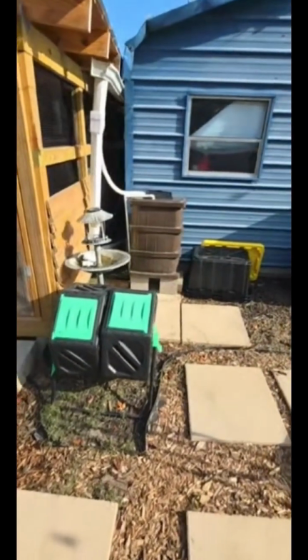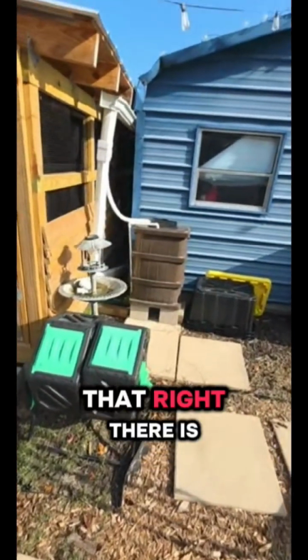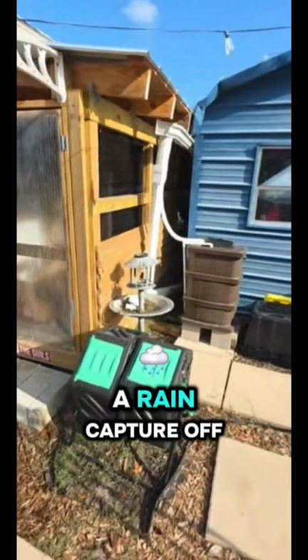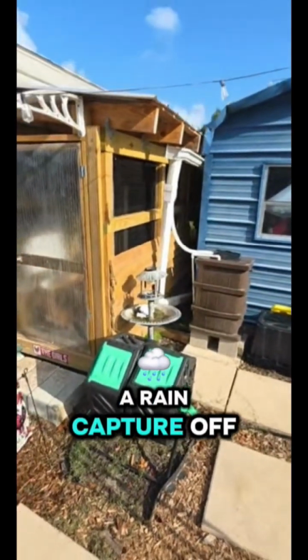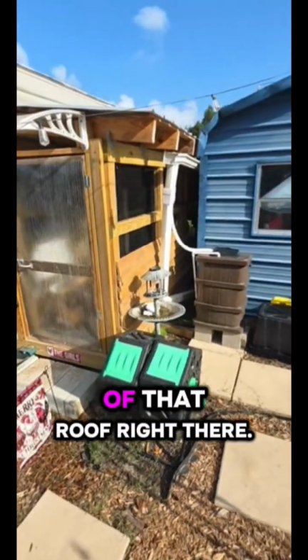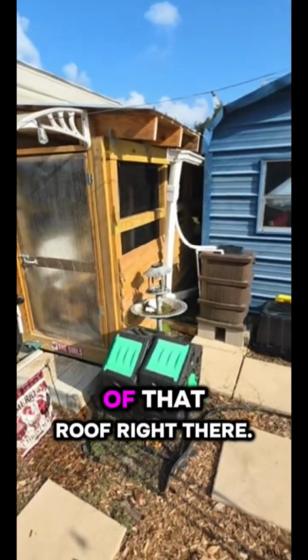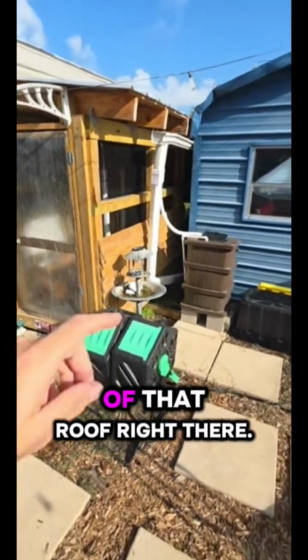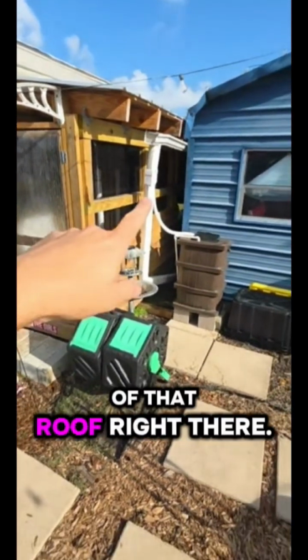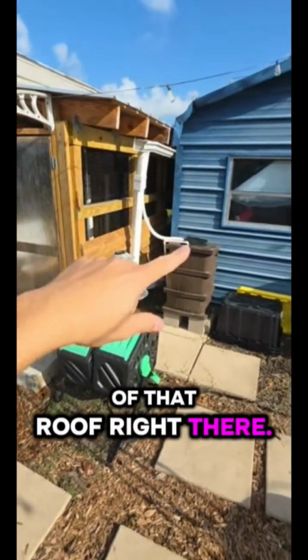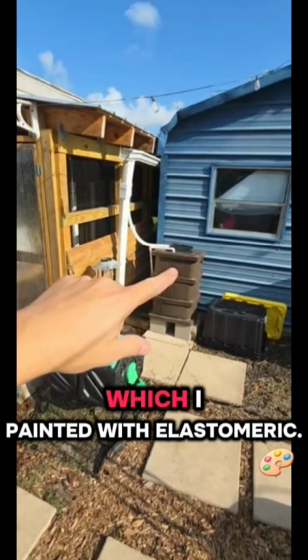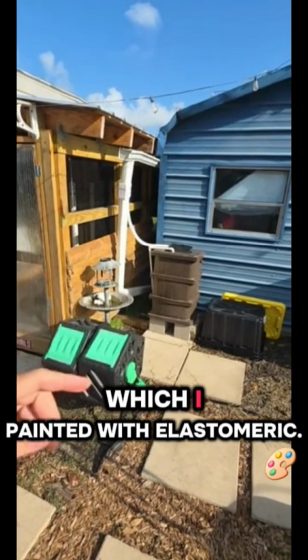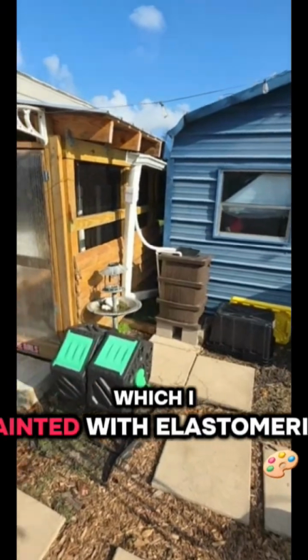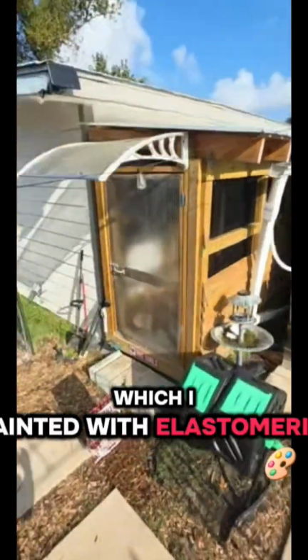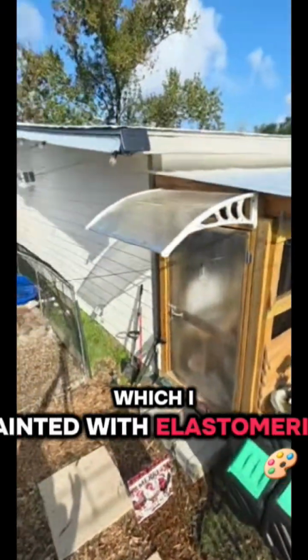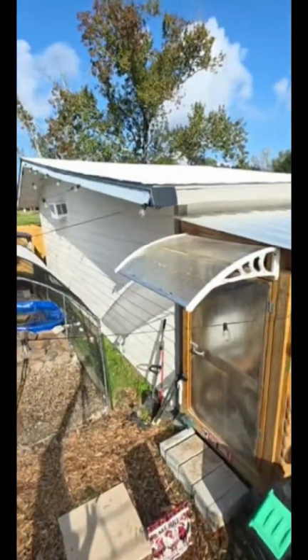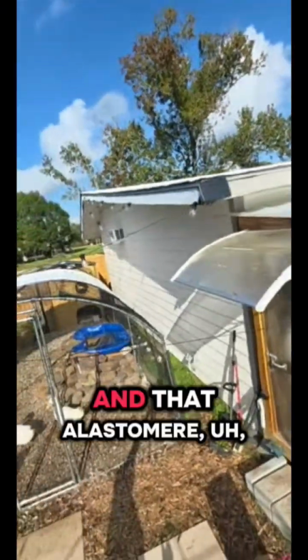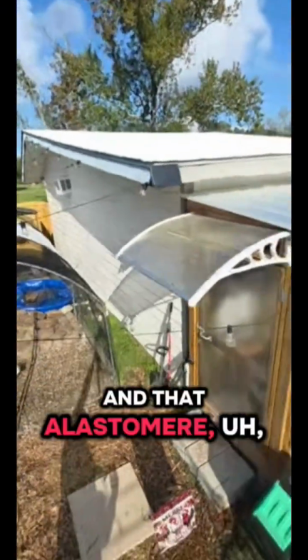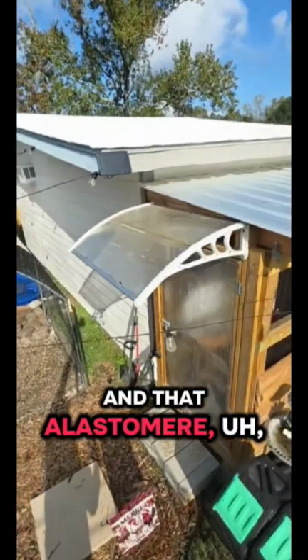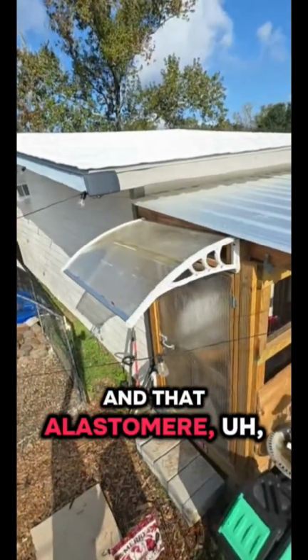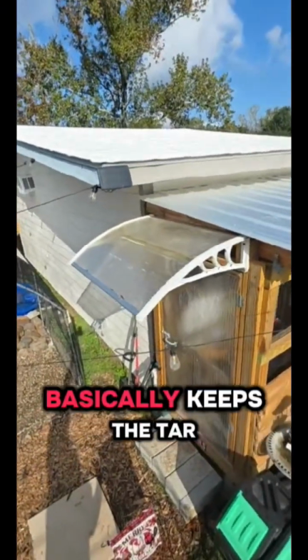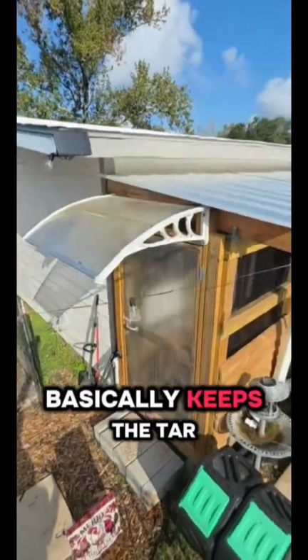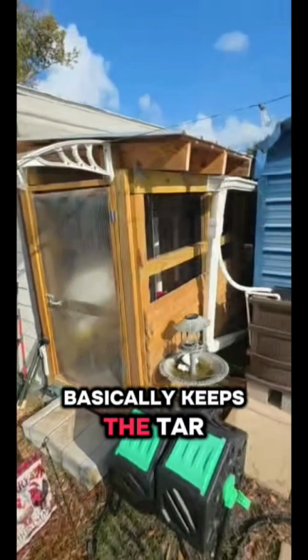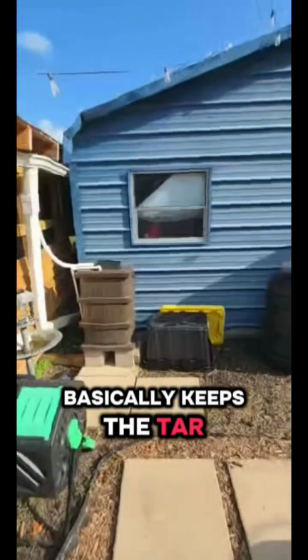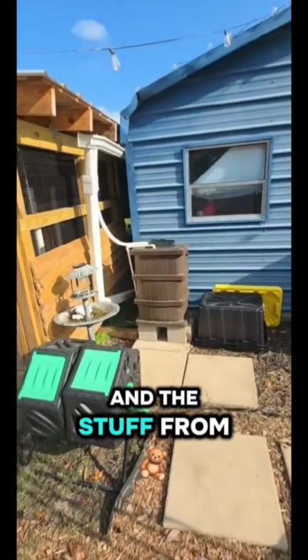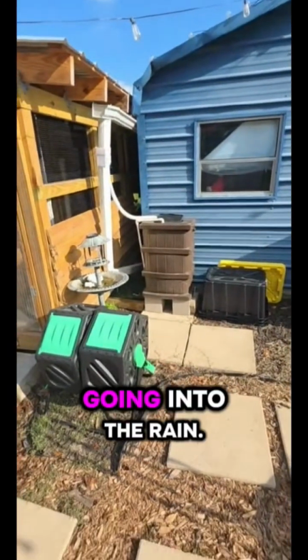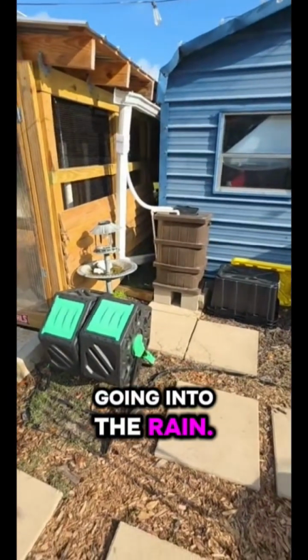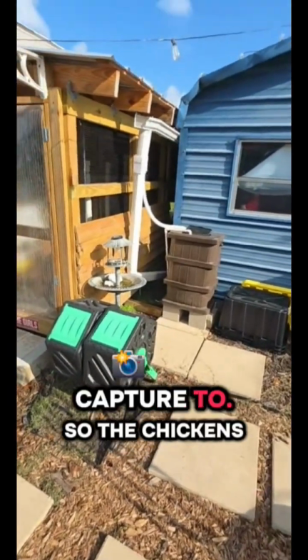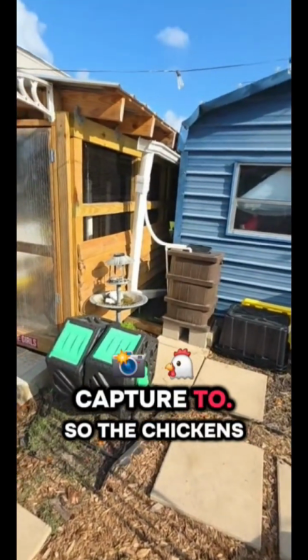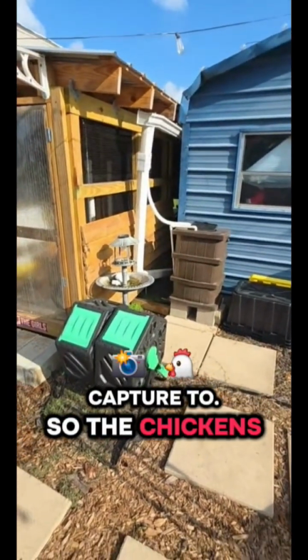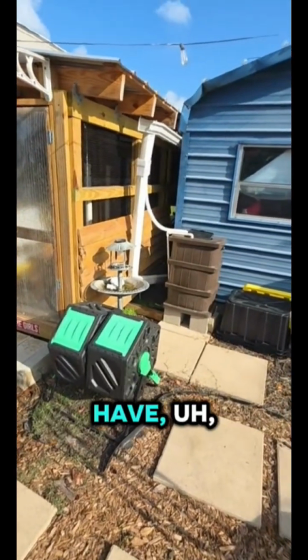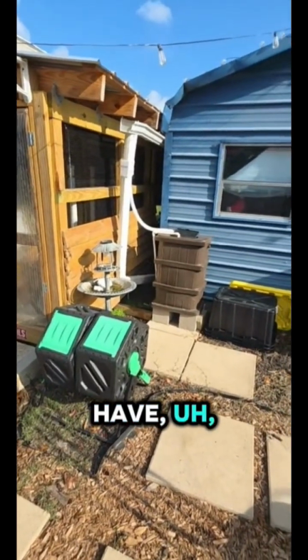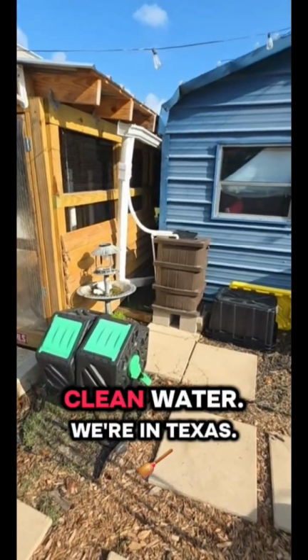That right there is a rain capture off of that roof right there, which I painted with elastomeric. The elastomeric basically keeps the tar and other stuff from going into the rain capture, so the chickens have clean water.